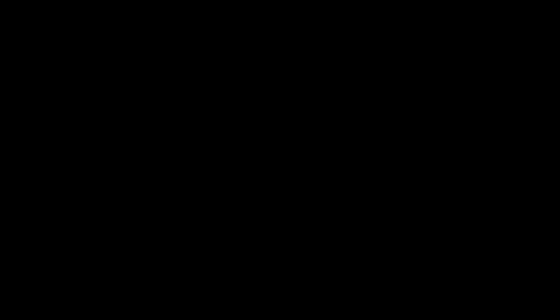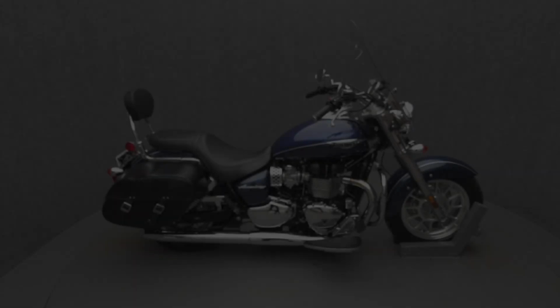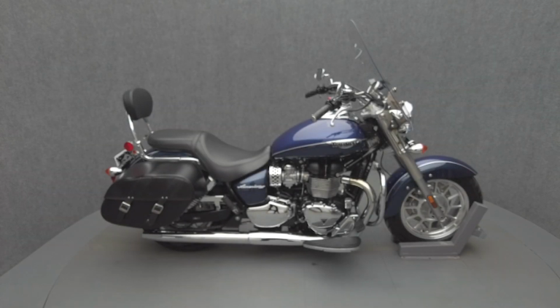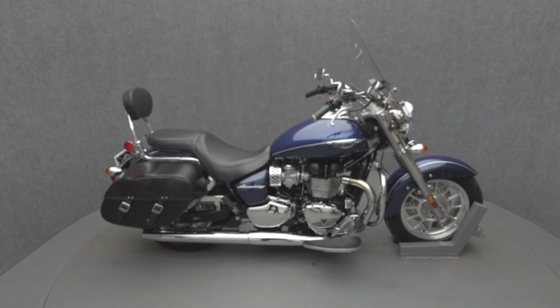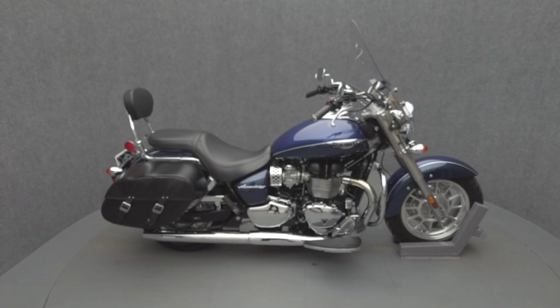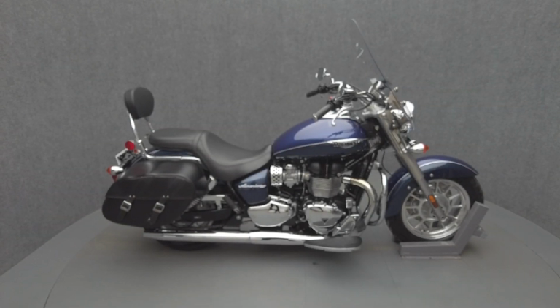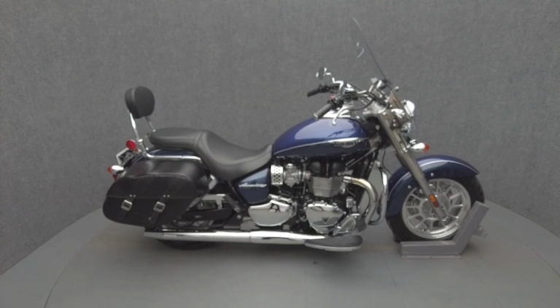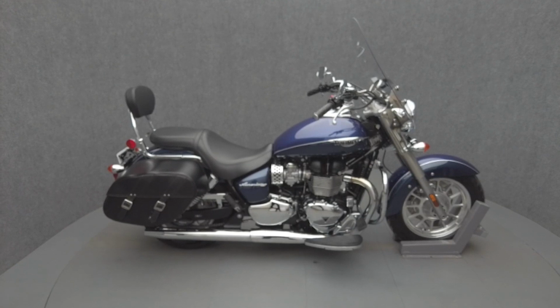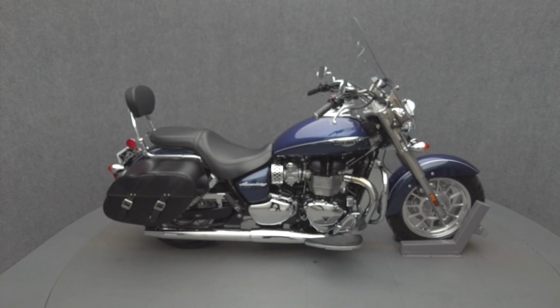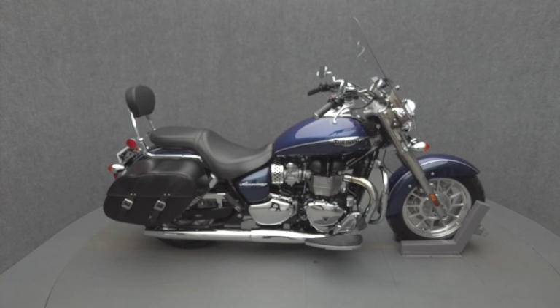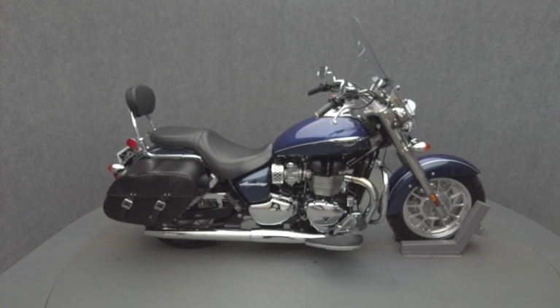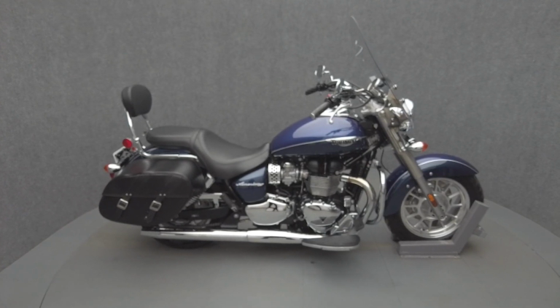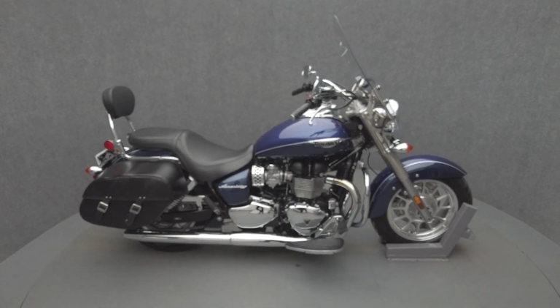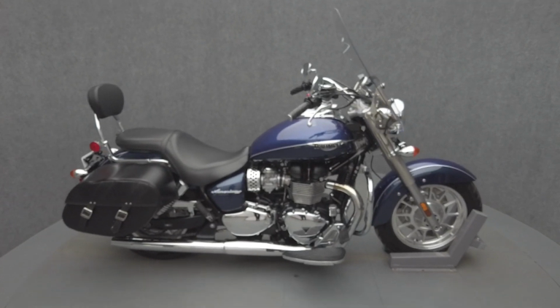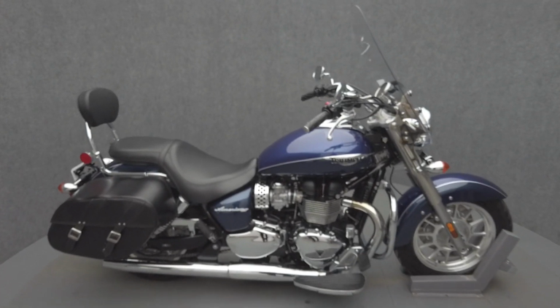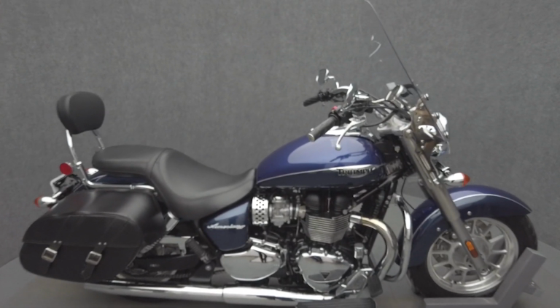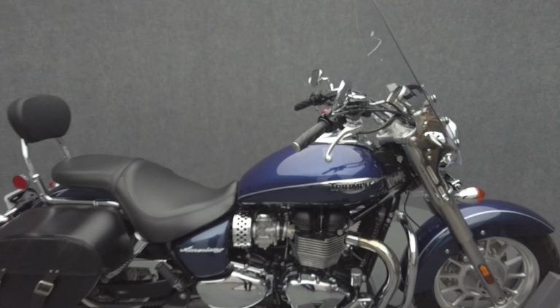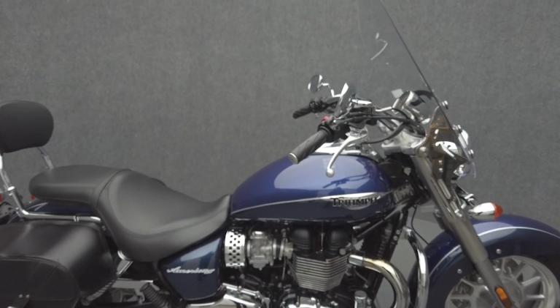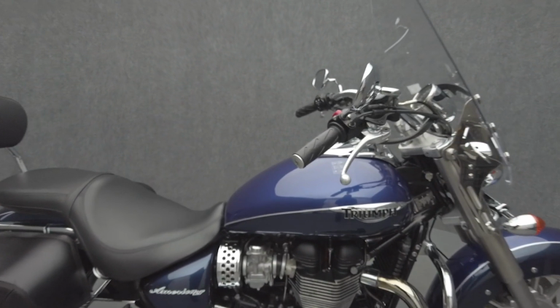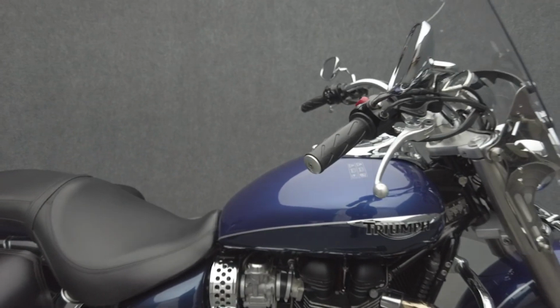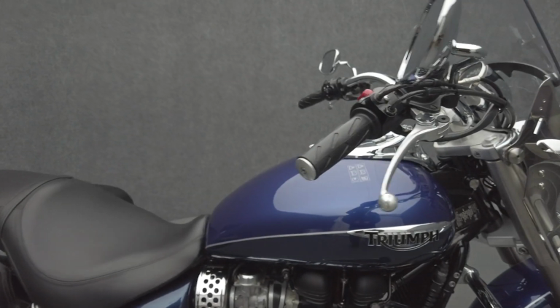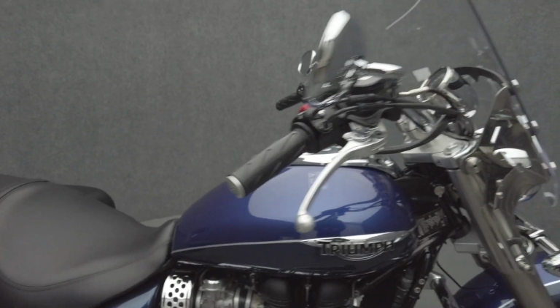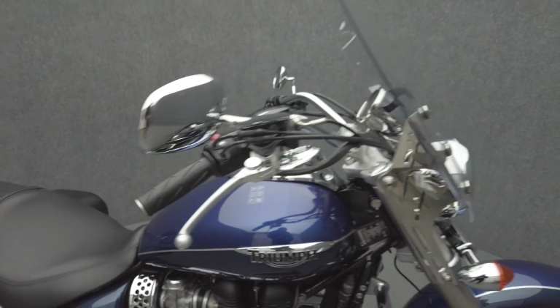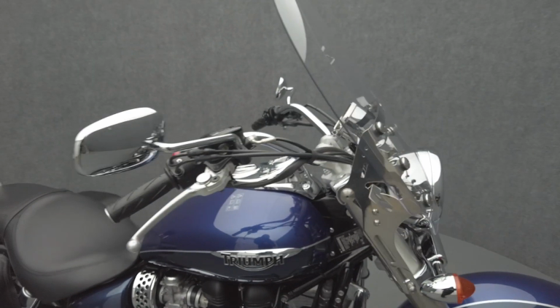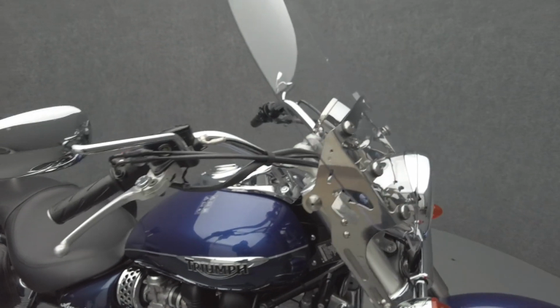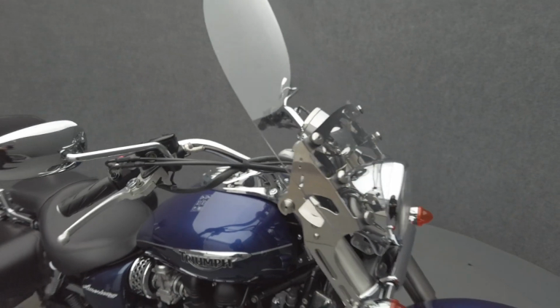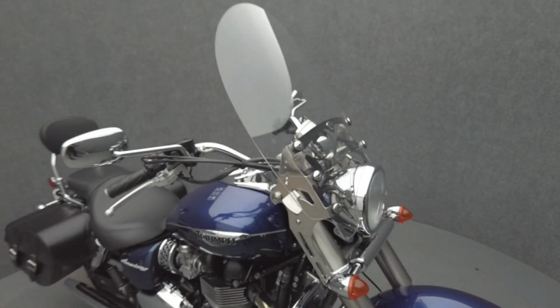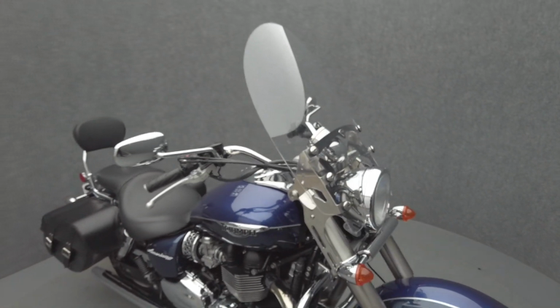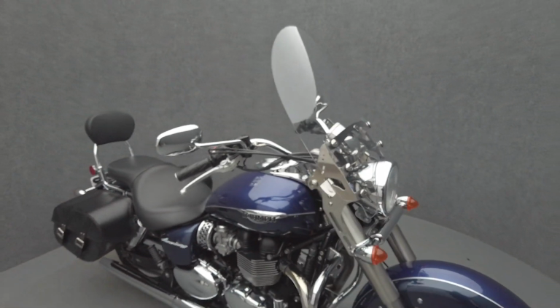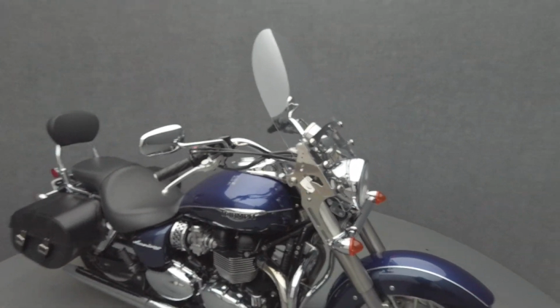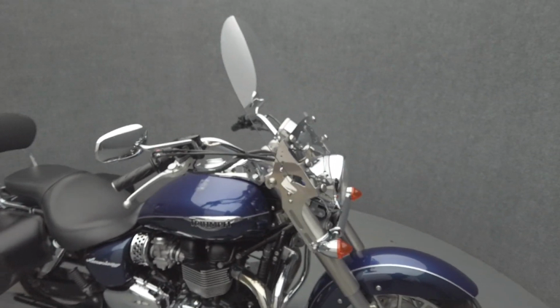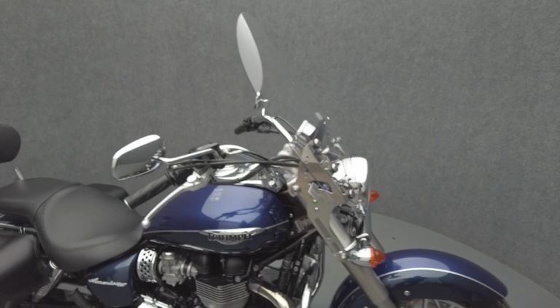Hey everyone, this is Keegan from National Power Sports. This 2016 Triumph America LT with 24,129 miles passes New Hampshire State inspection and runs well. It's been upgraded with an engine guard.